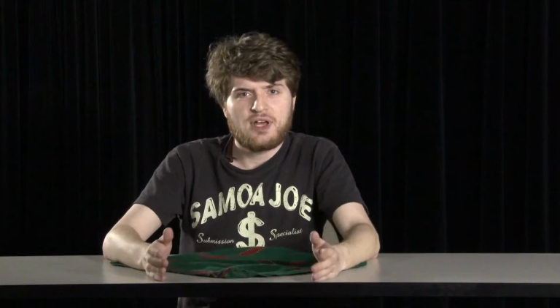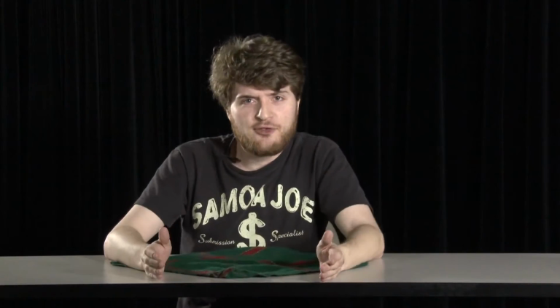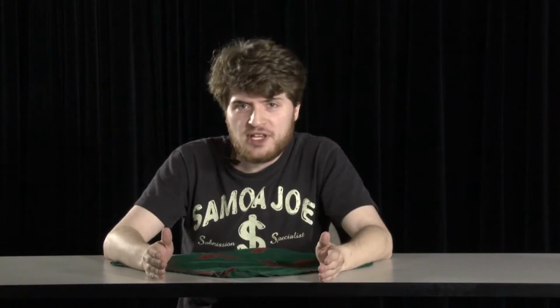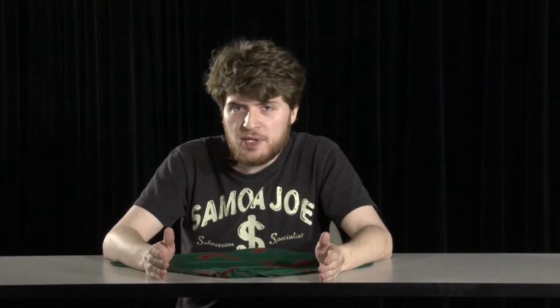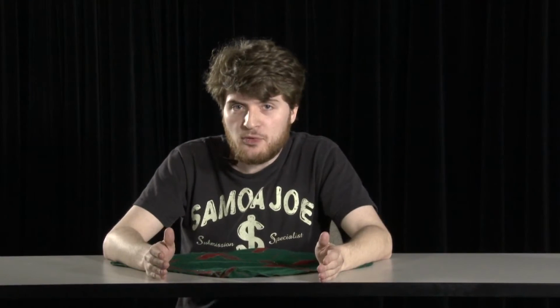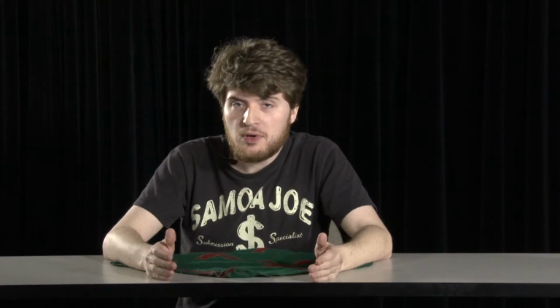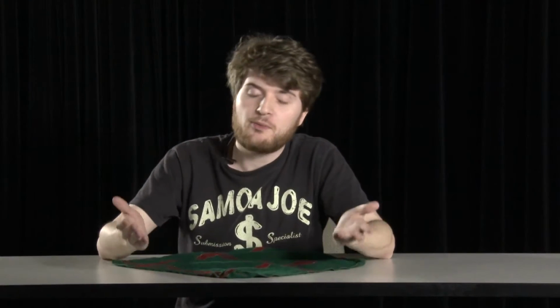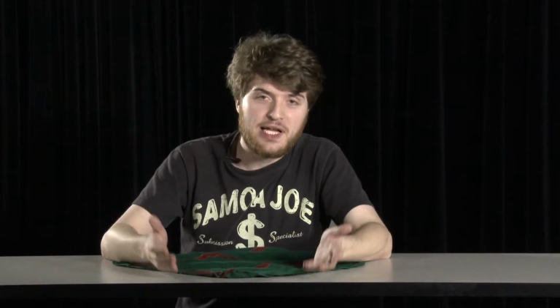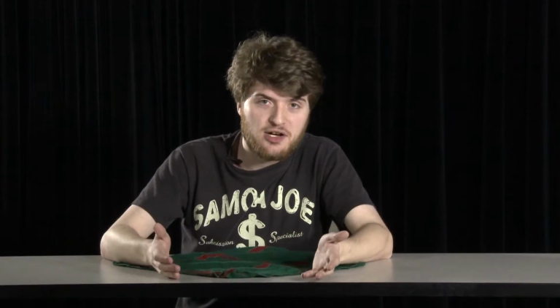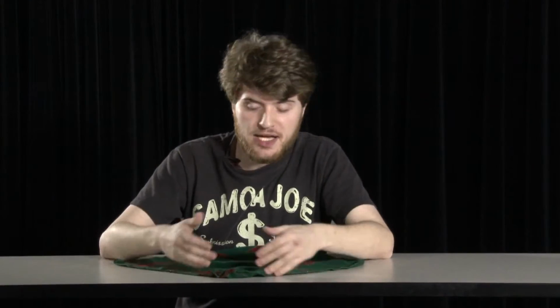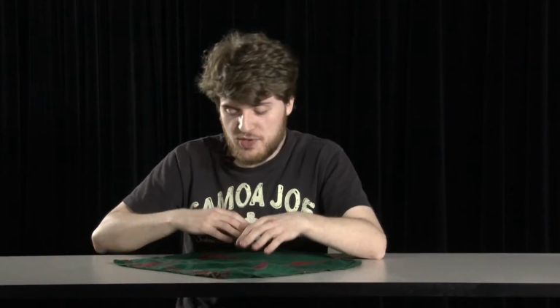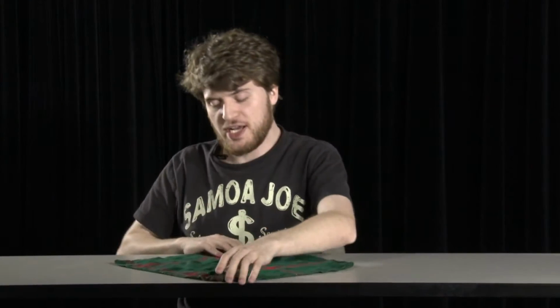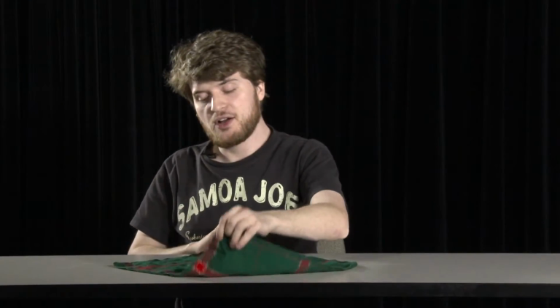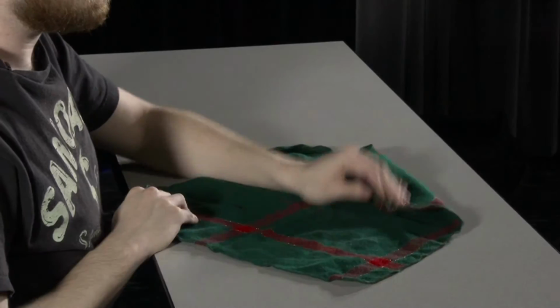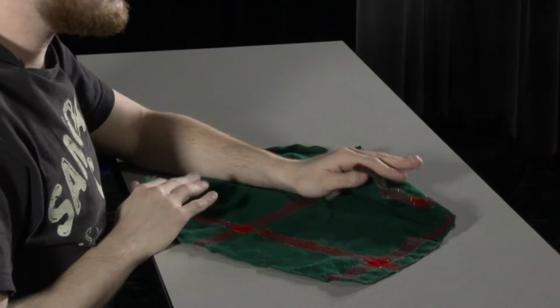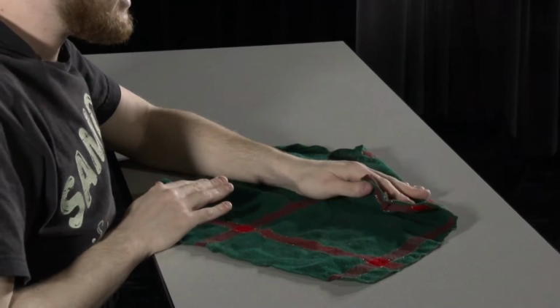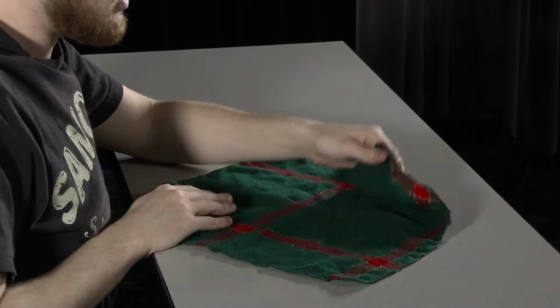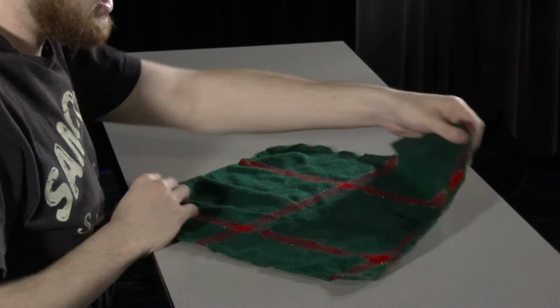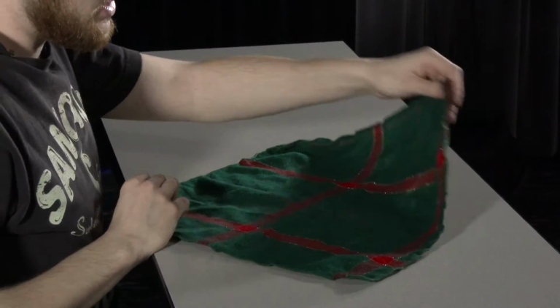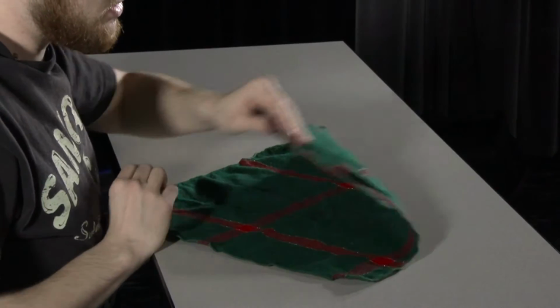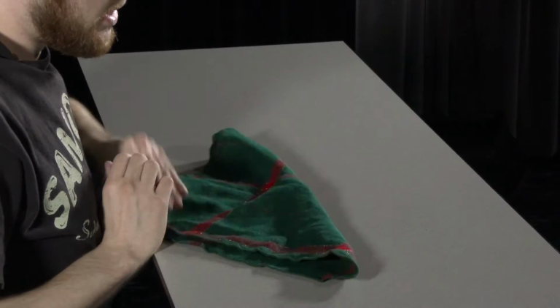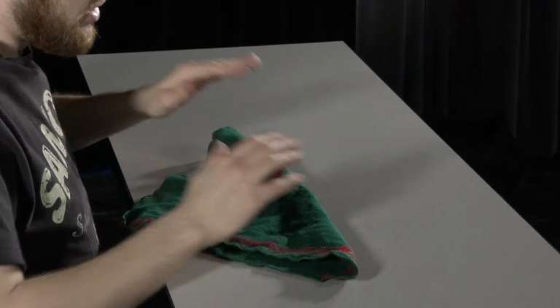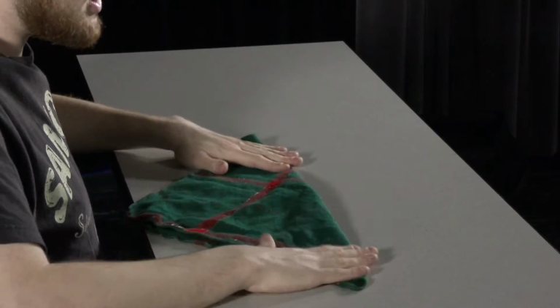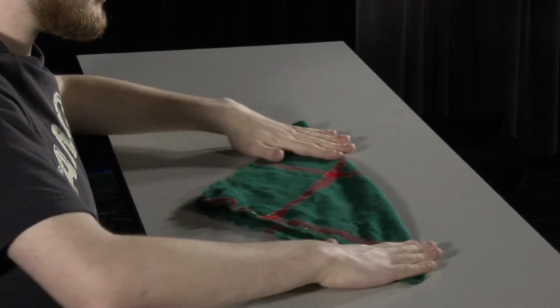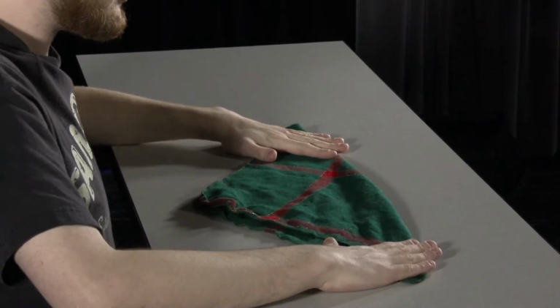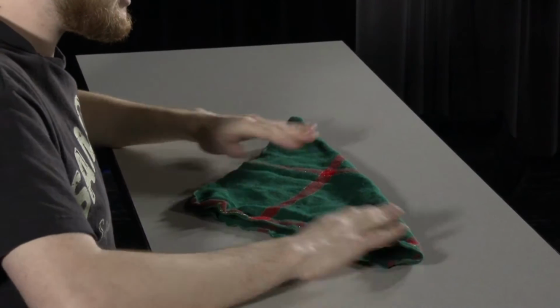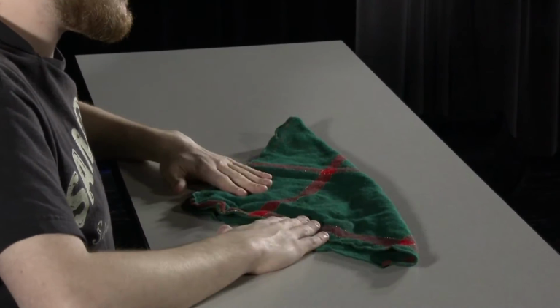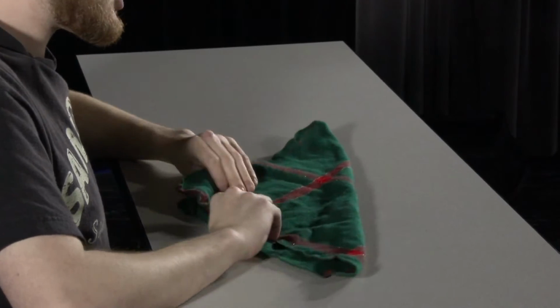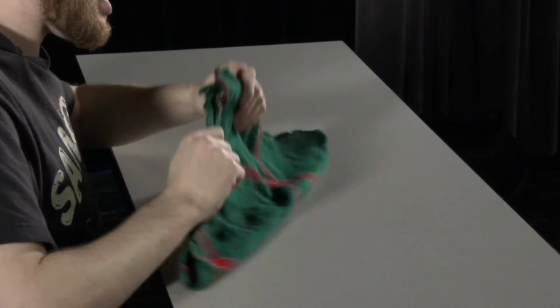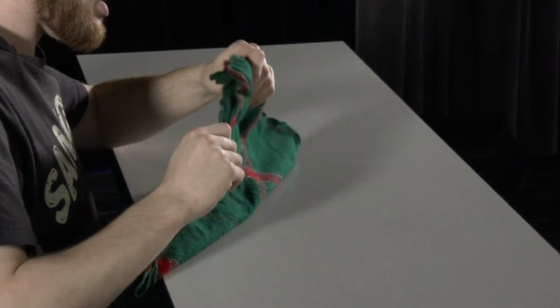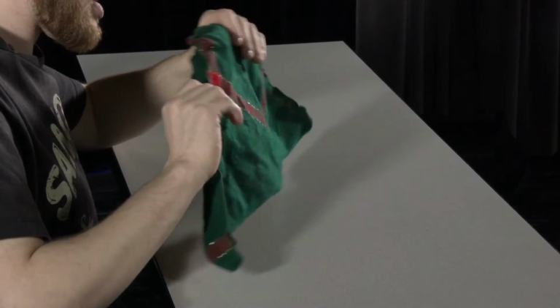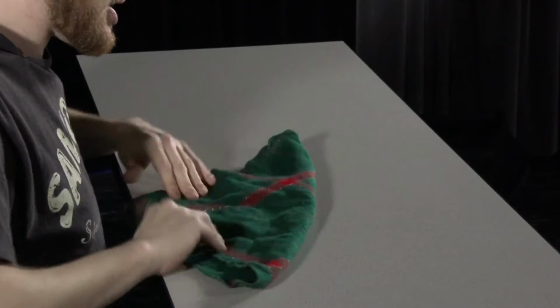Ever fold a napkin before? Why not start now? Let me show you how. We've got the candlelight here. You start by folding it in half into a triangle like this.